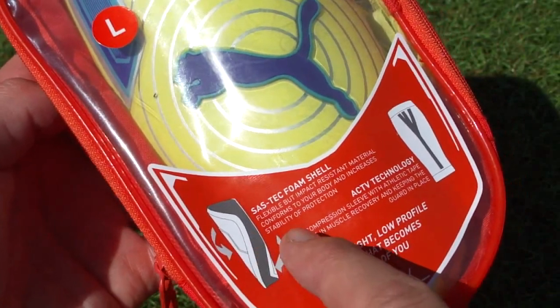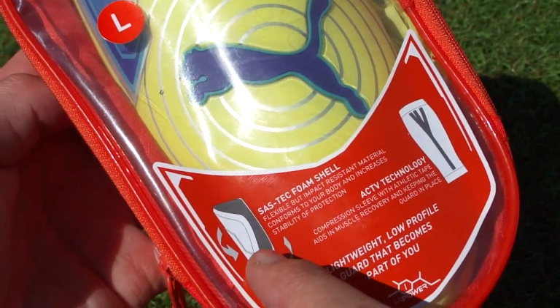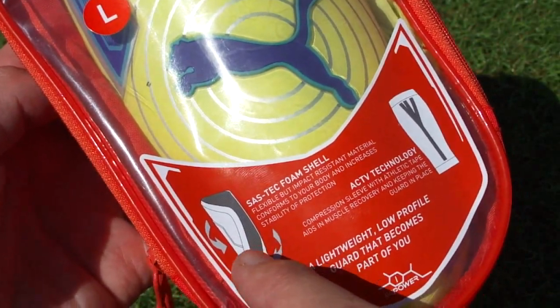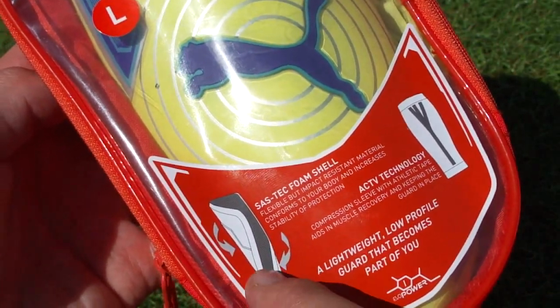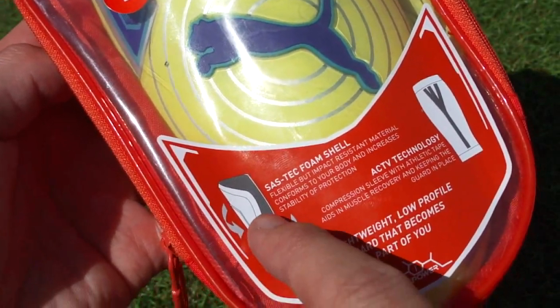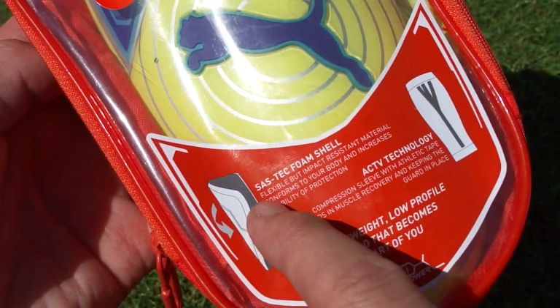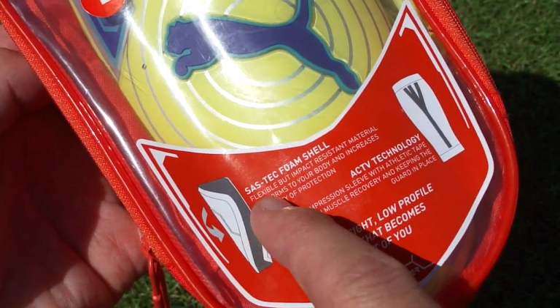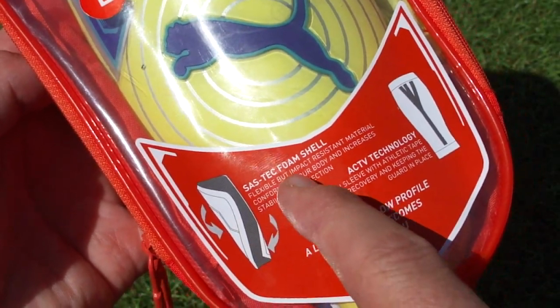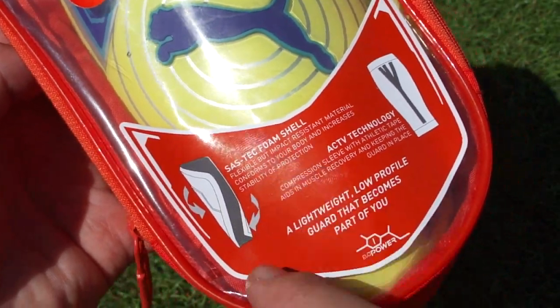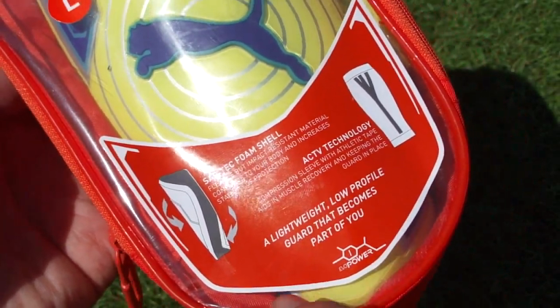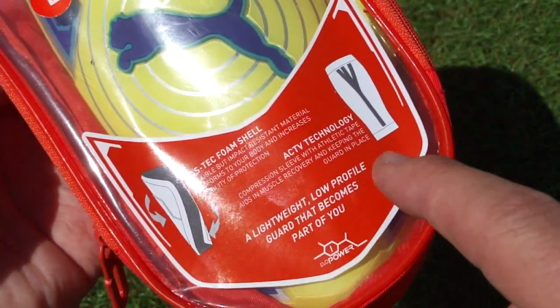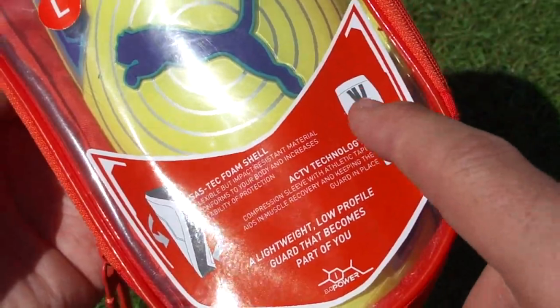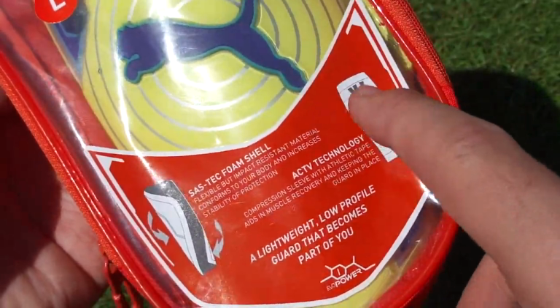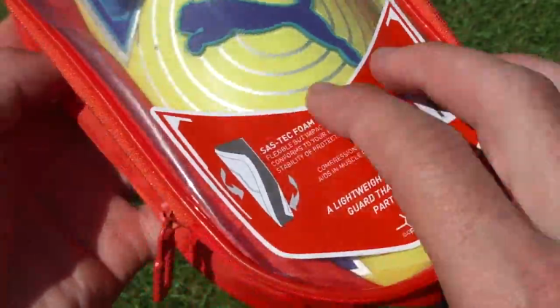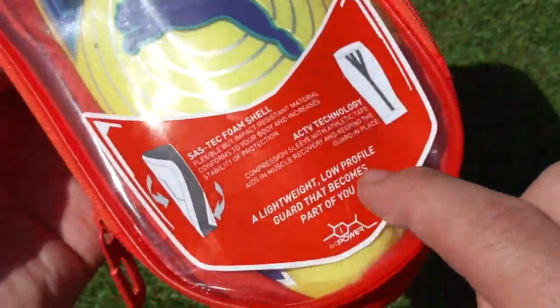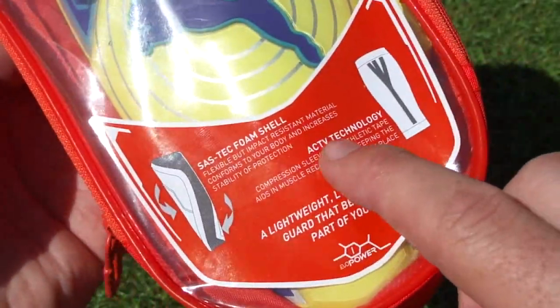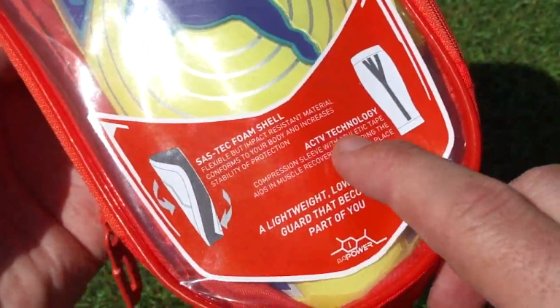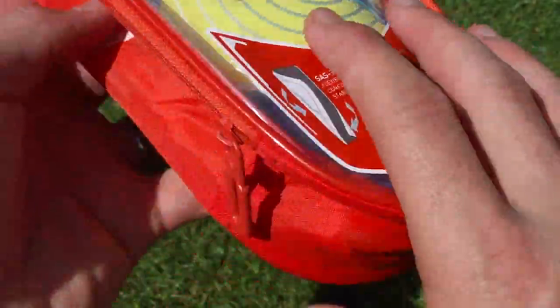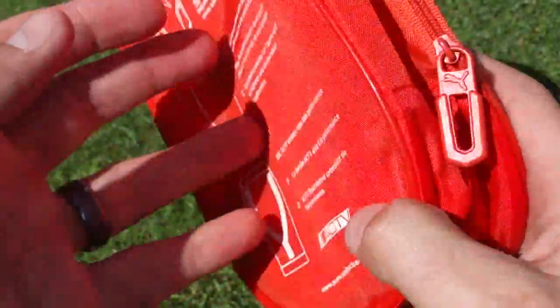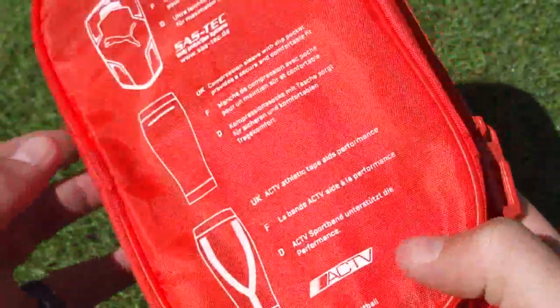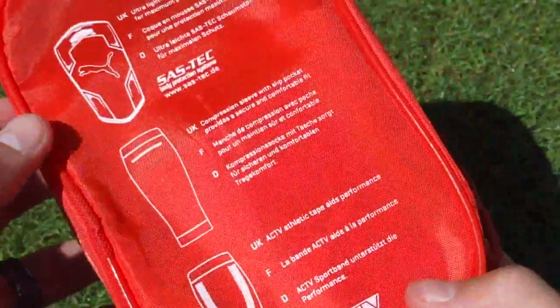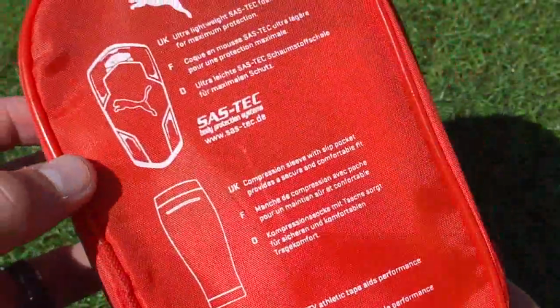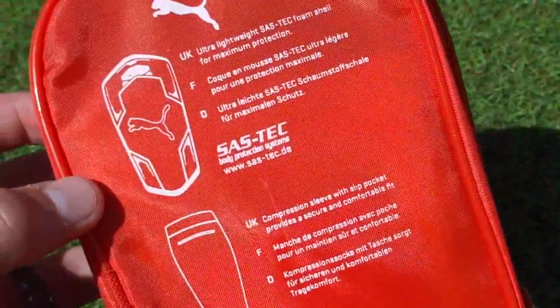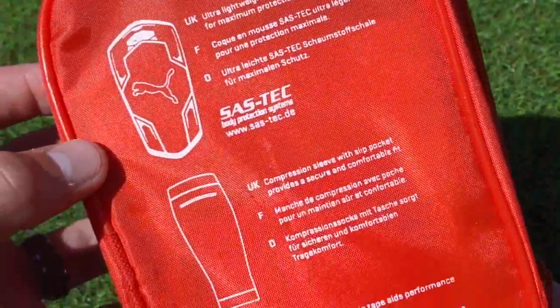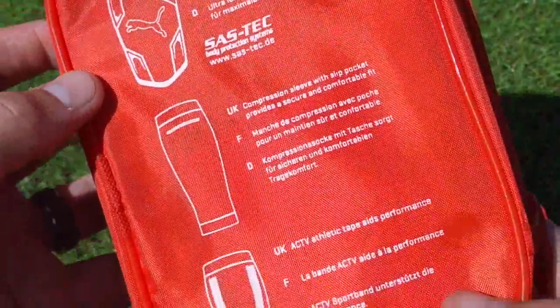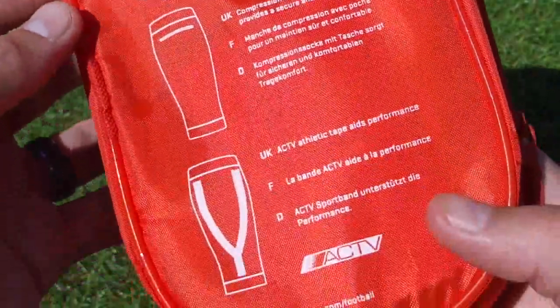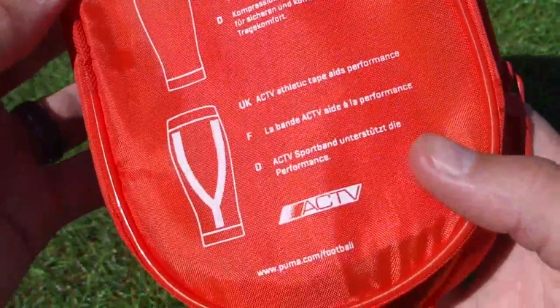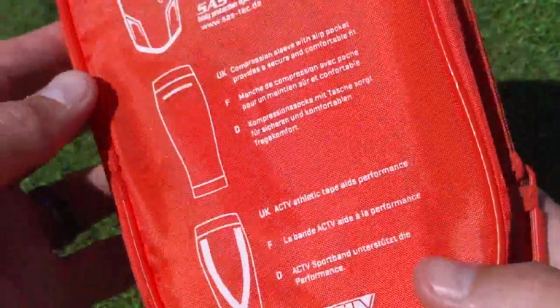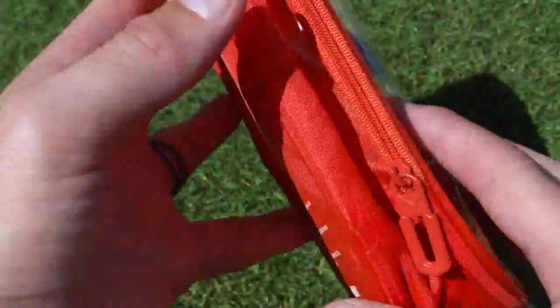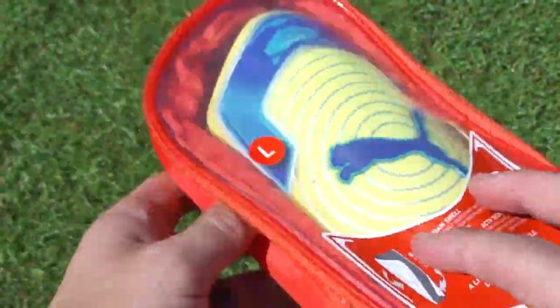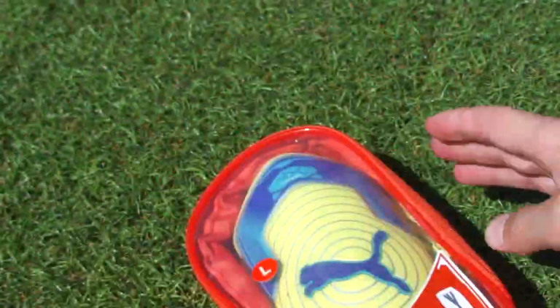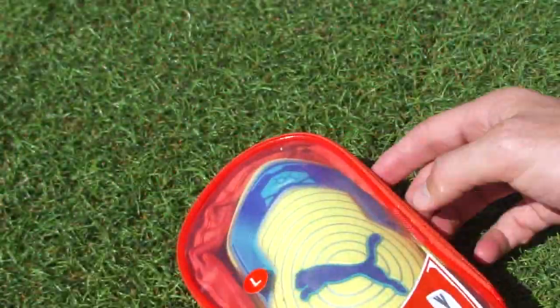It talks about the technology included in the shin guards. On the front you've got this SAS Tech foam, and you've got these sleeves that have the AC TV technology. On the back it gives you some more details, so let's open these up and check them out.